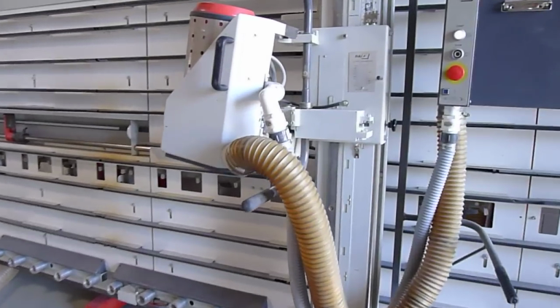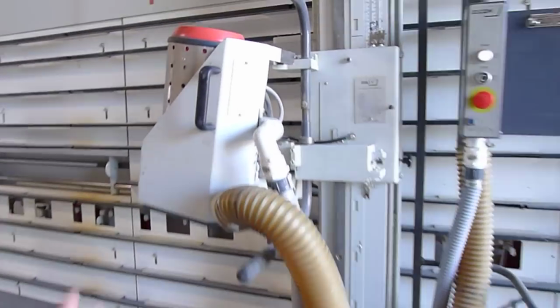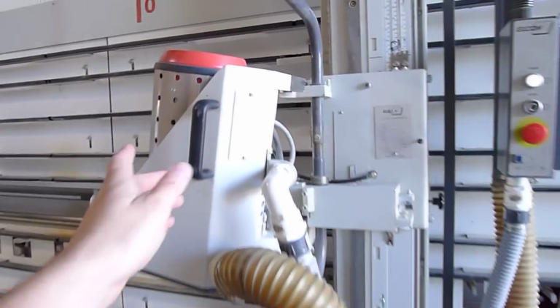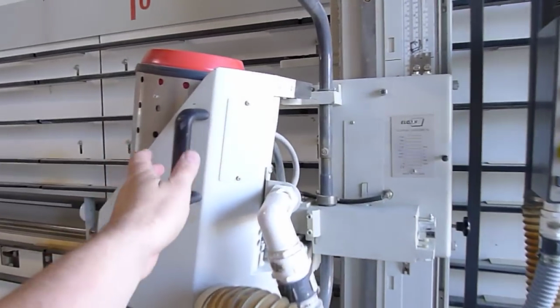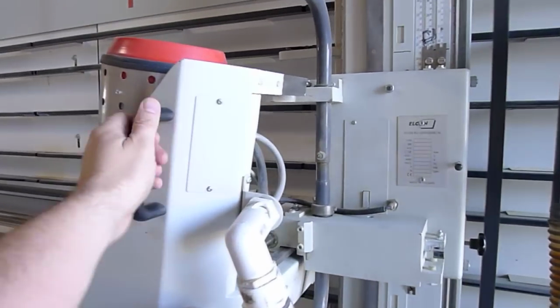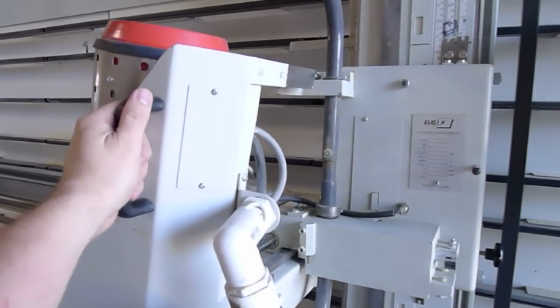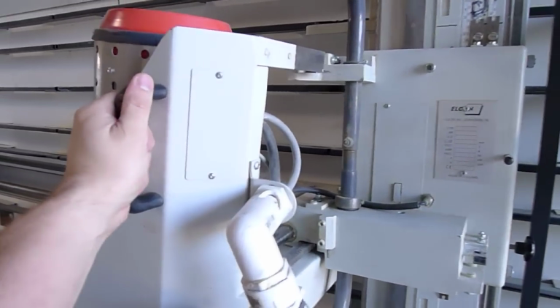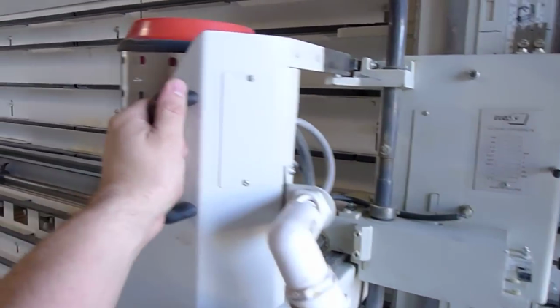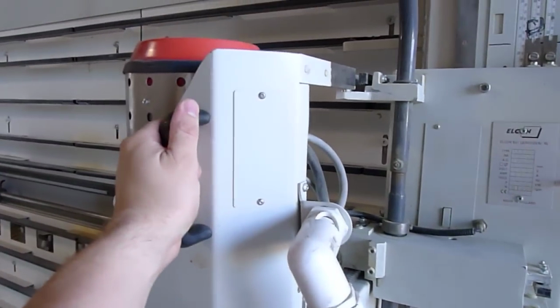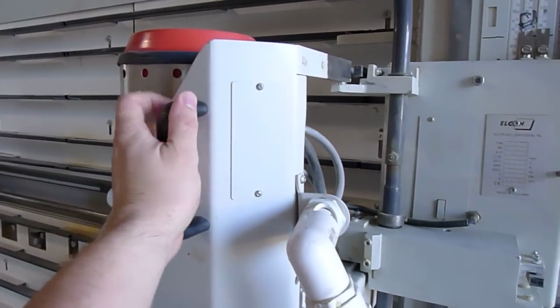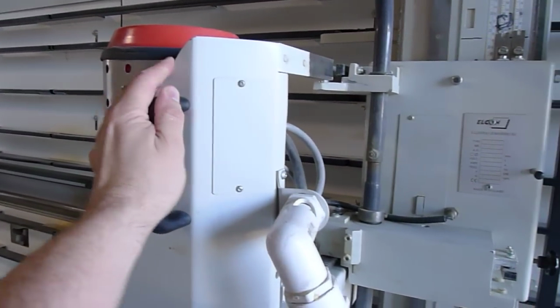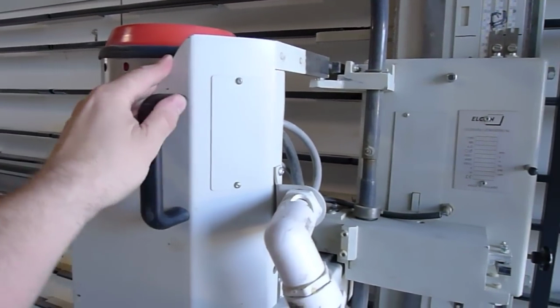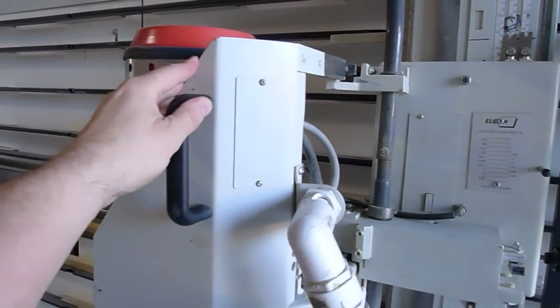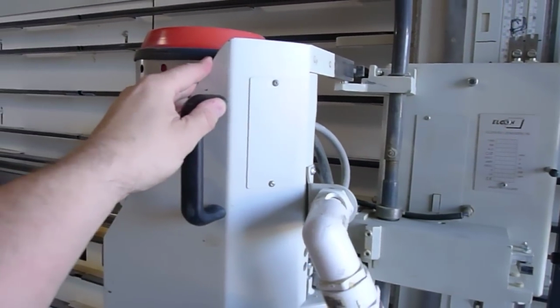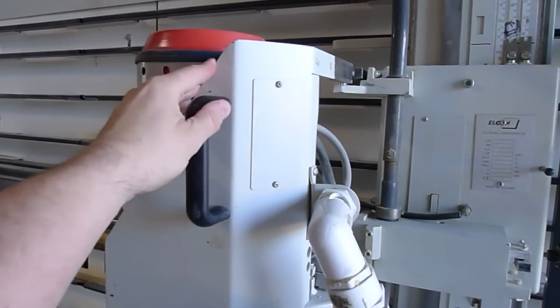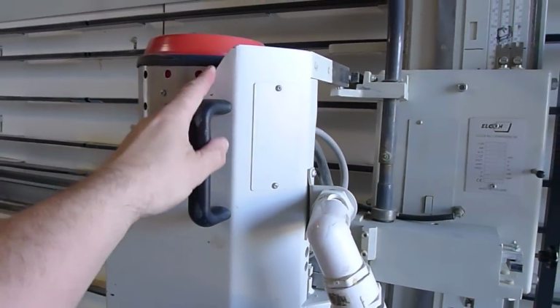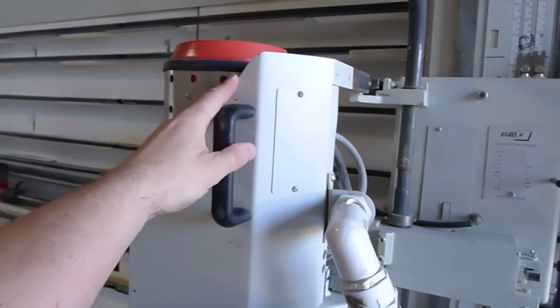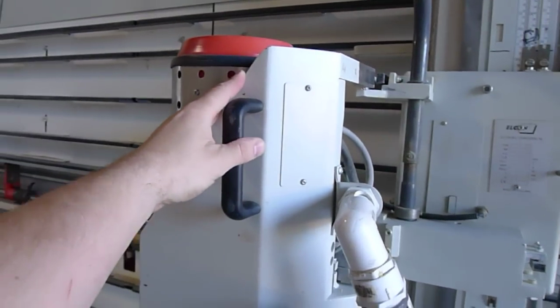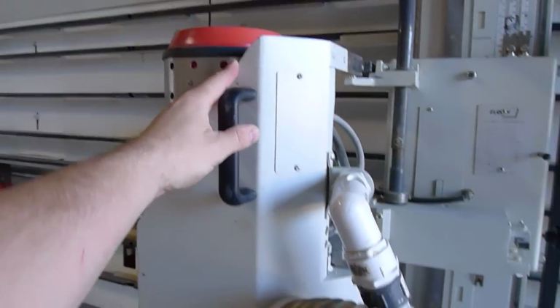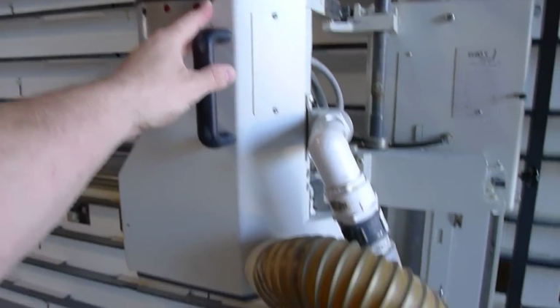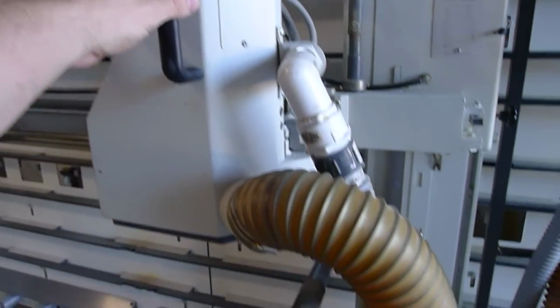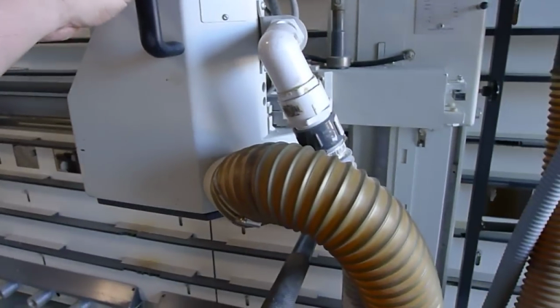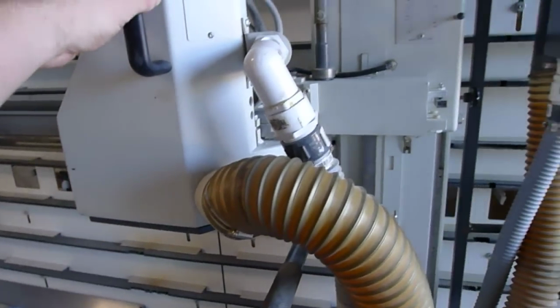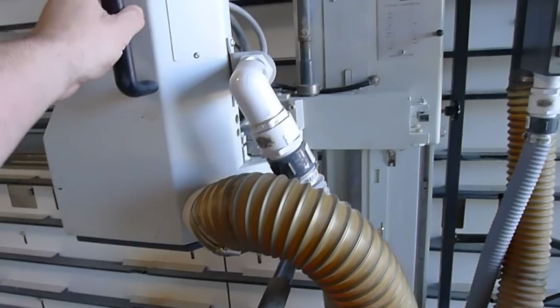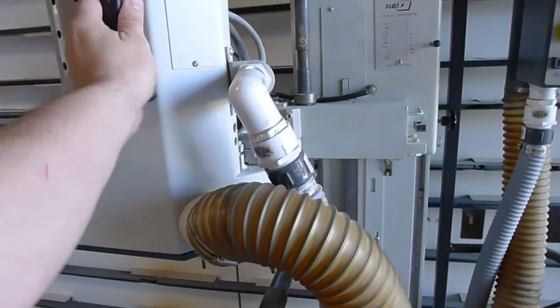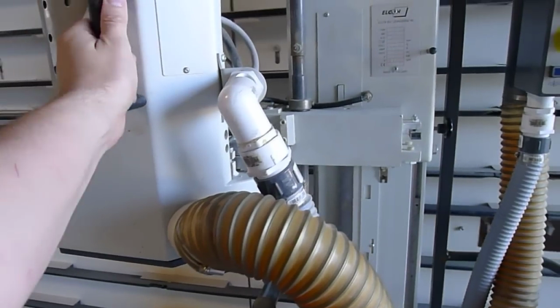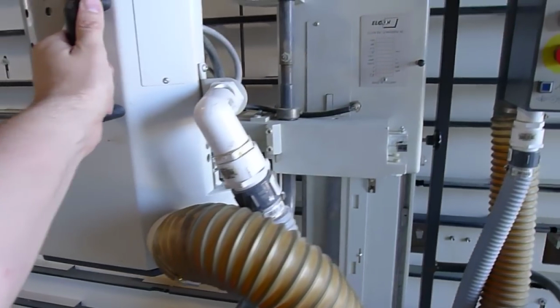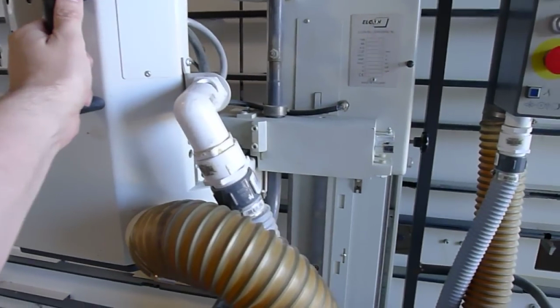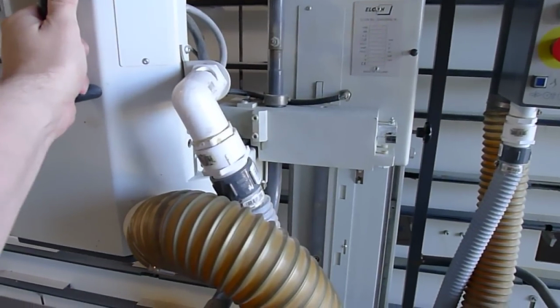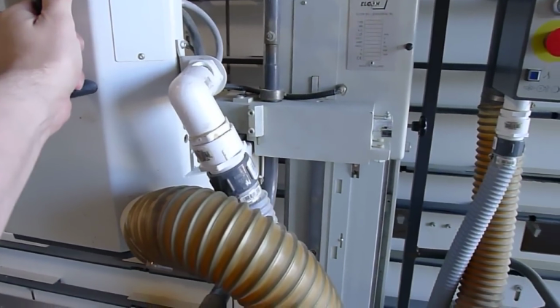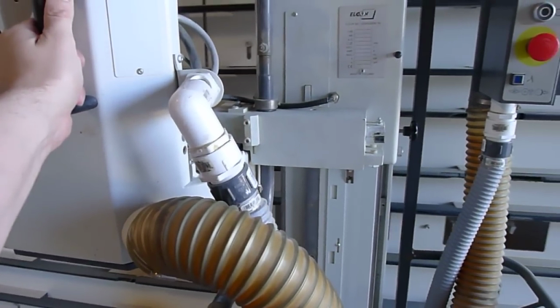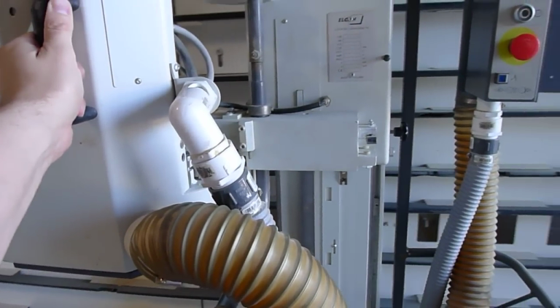This head does lock down. Just for demonstration purposes I have it unlocked so I can operate it one-handed. As you can see it glides back and forth effortlessly.